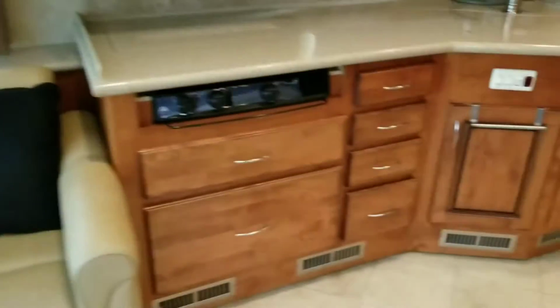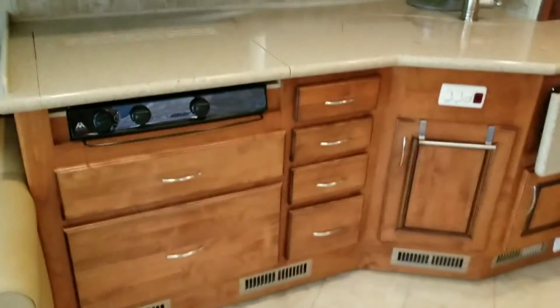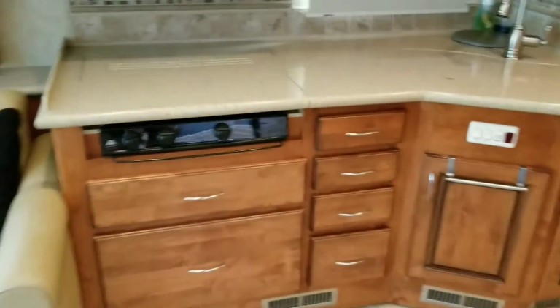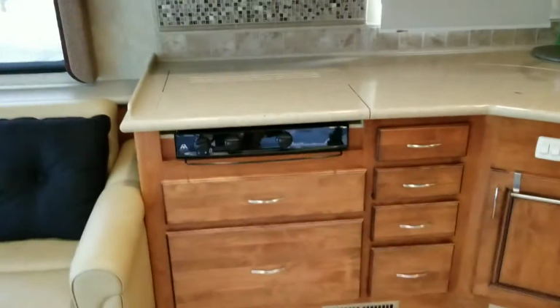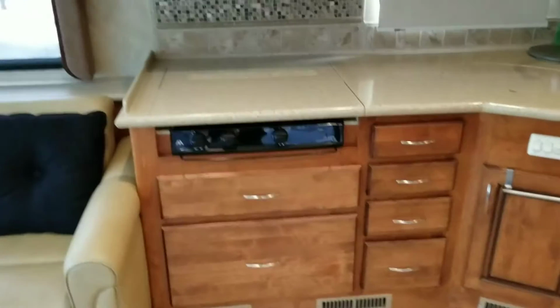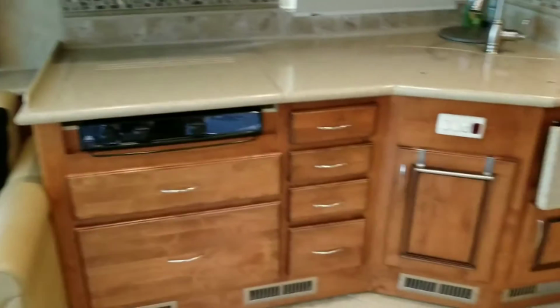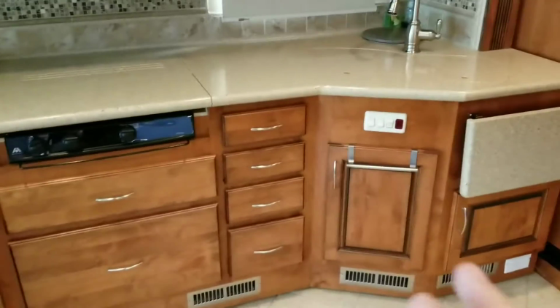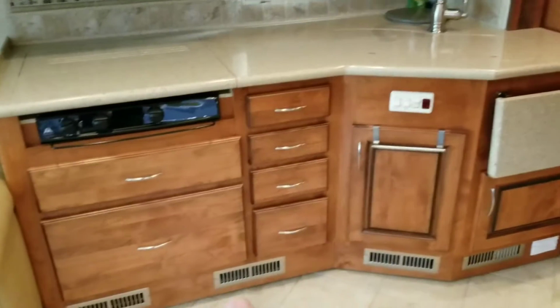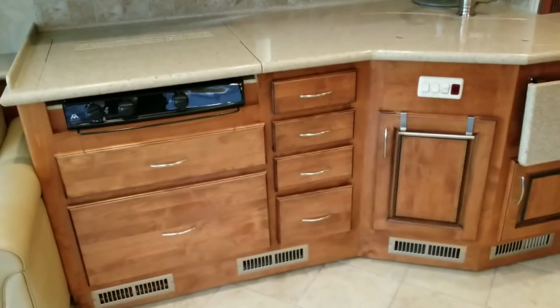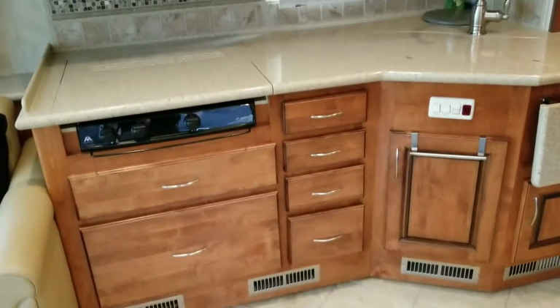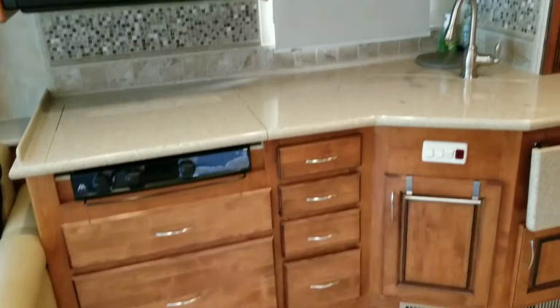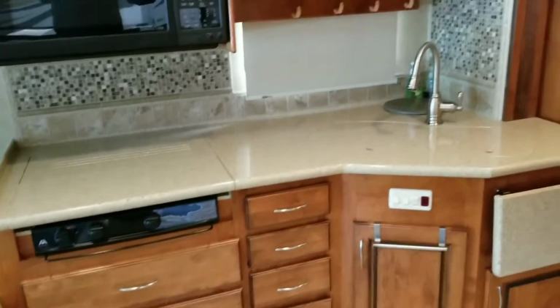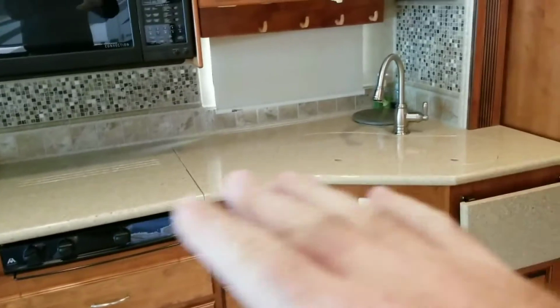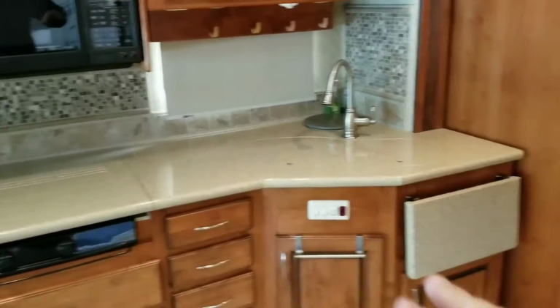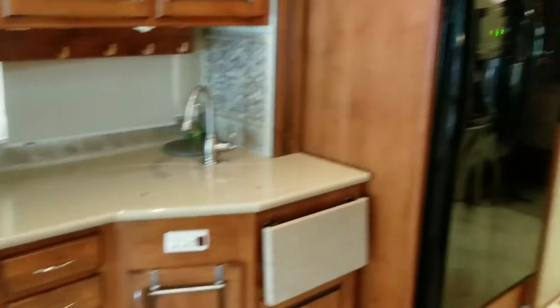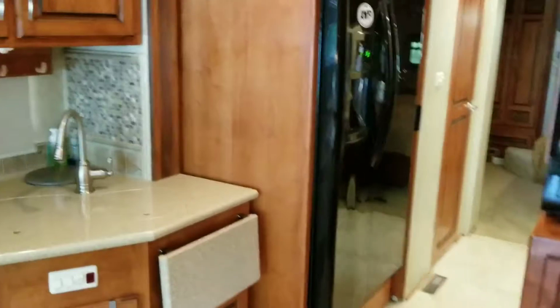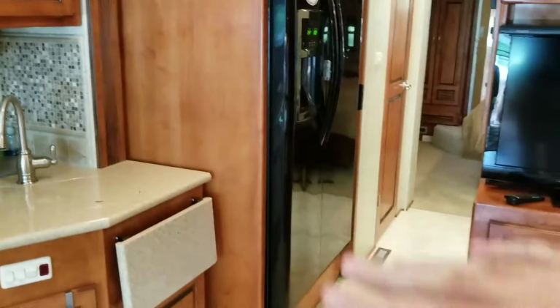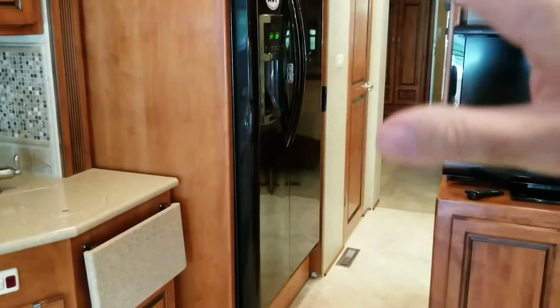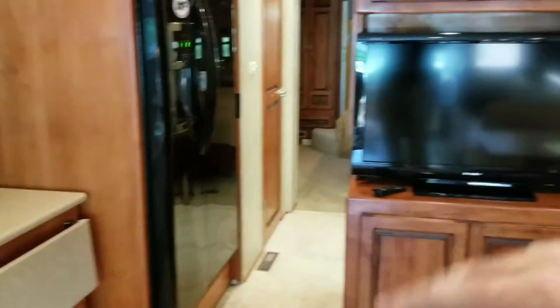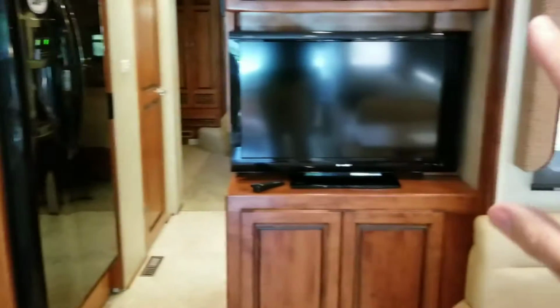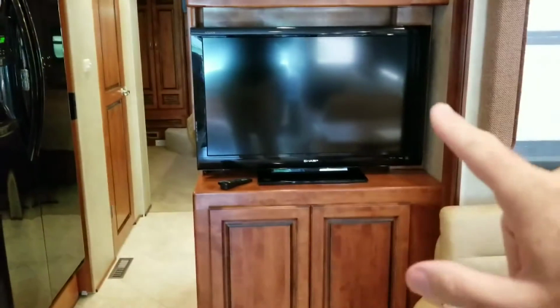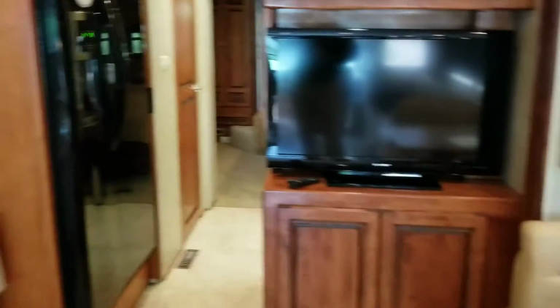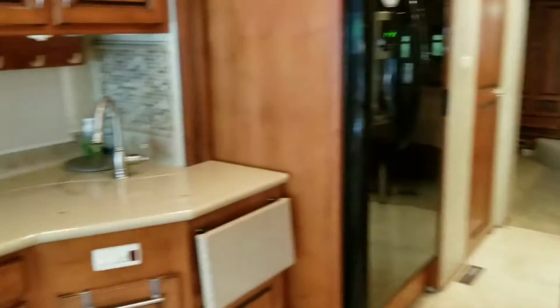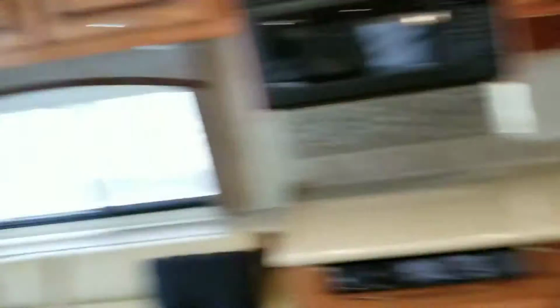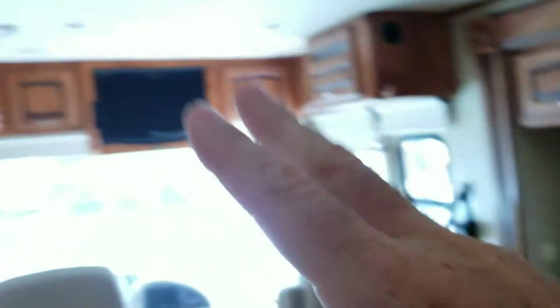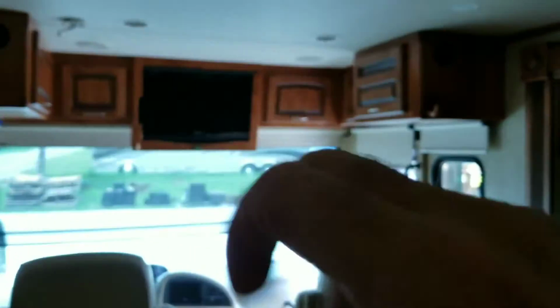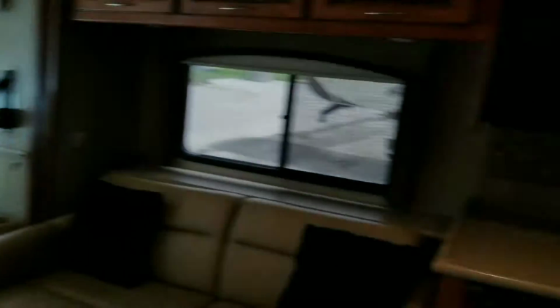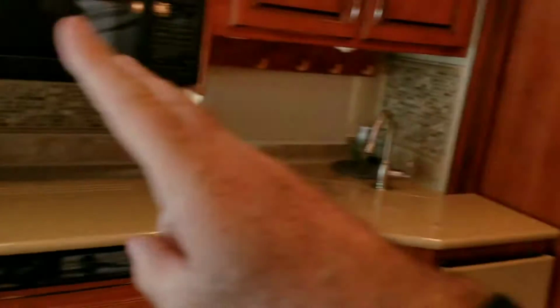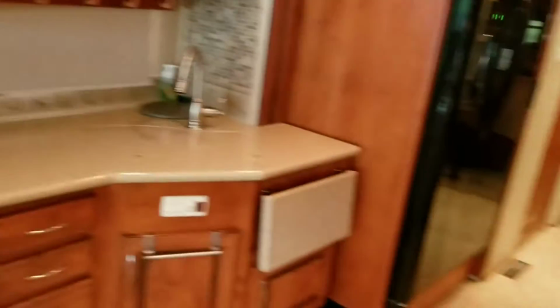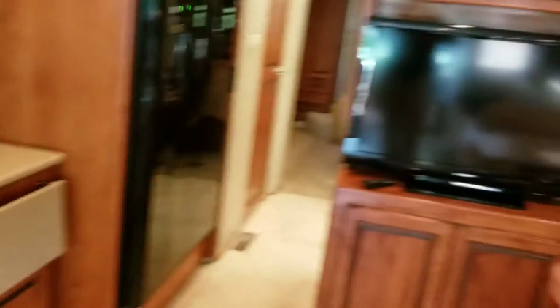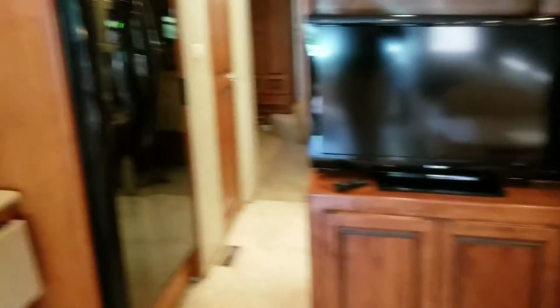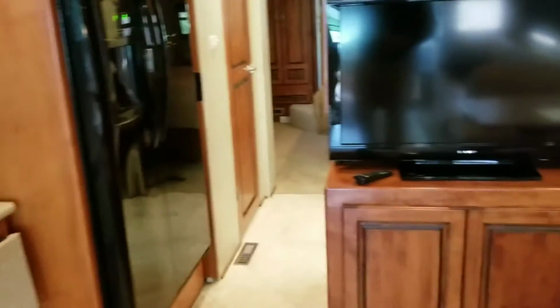The AC just came on — quiet, clear conditioners. Everything's cornice on top. Residential refrigerator. There's another TV set here, TV up here, TV outside, and TV in the bedroom.